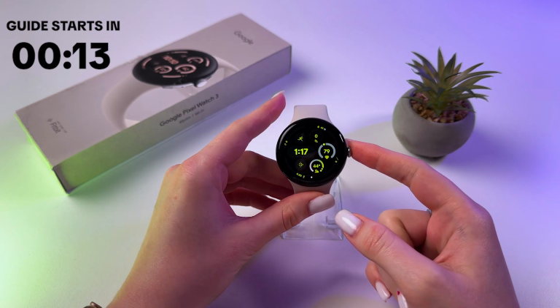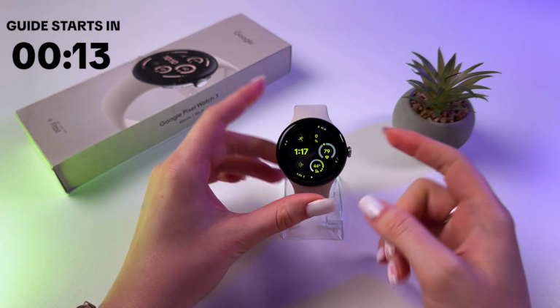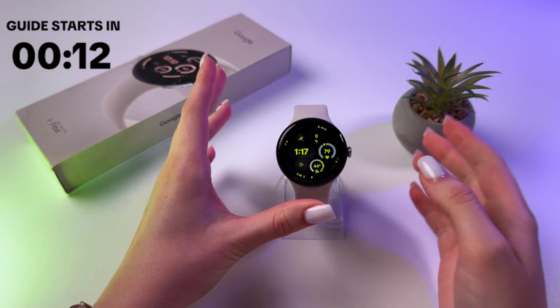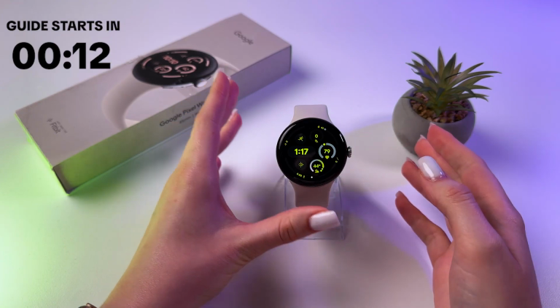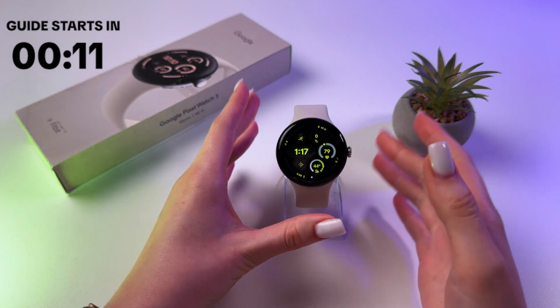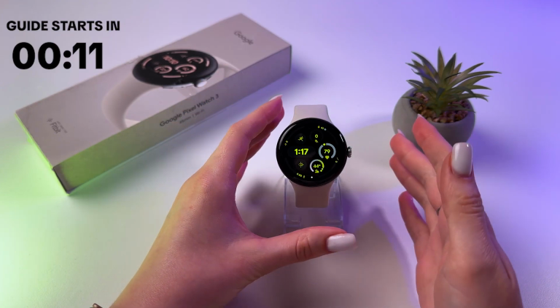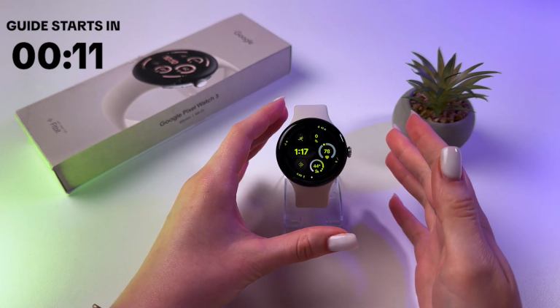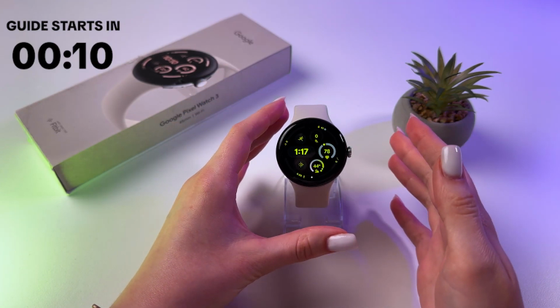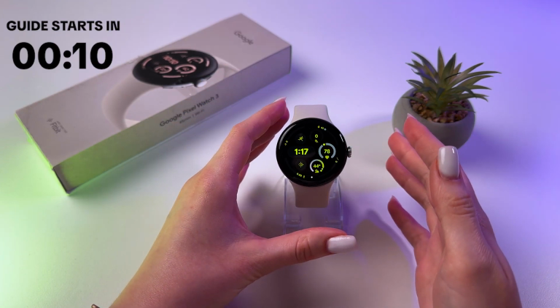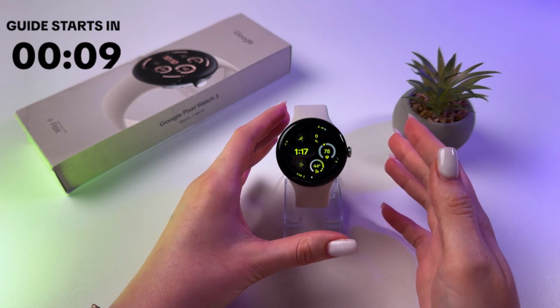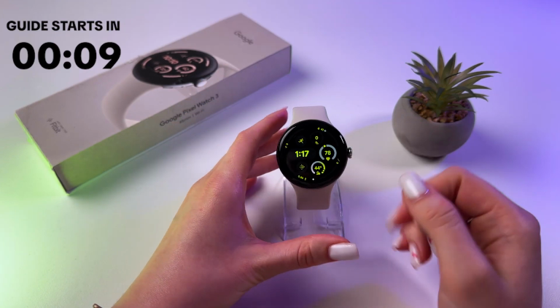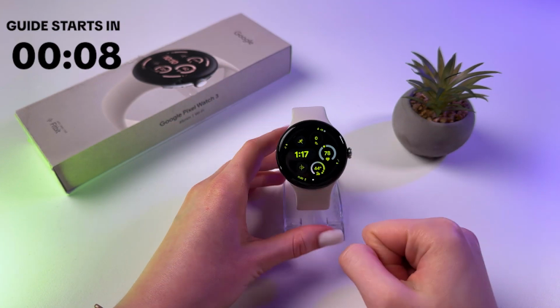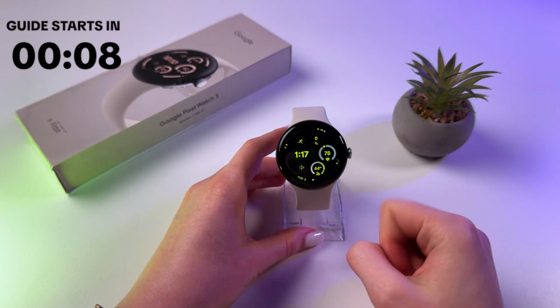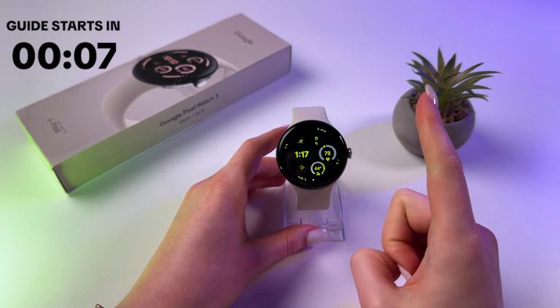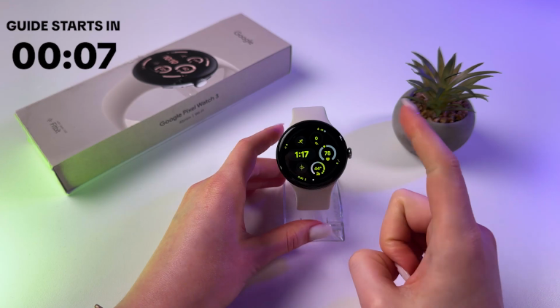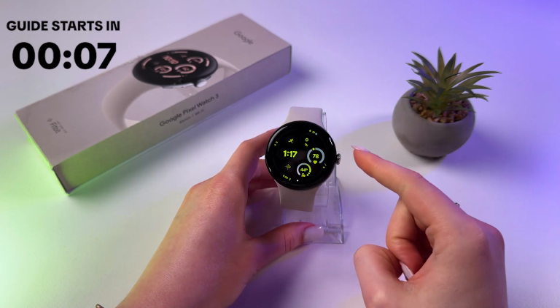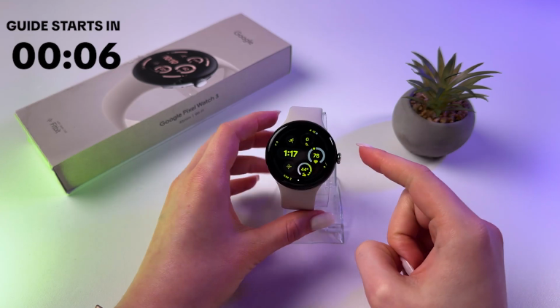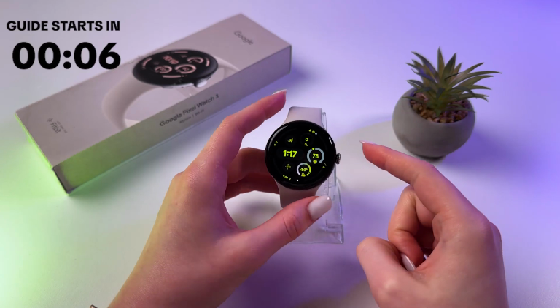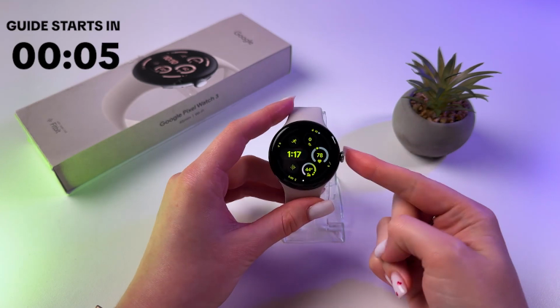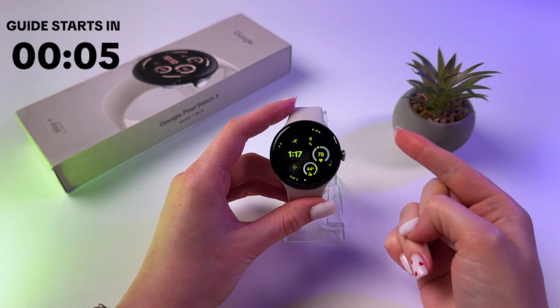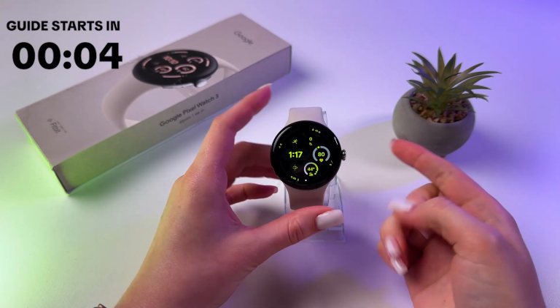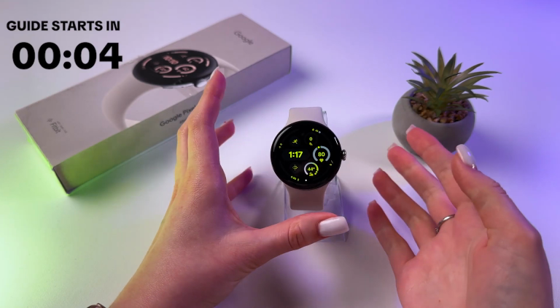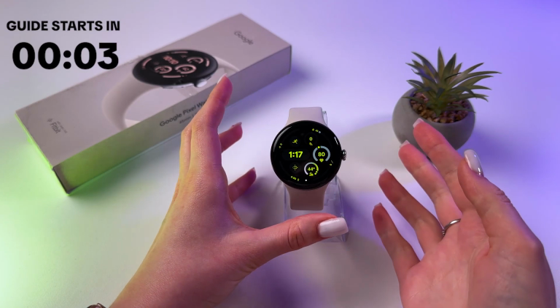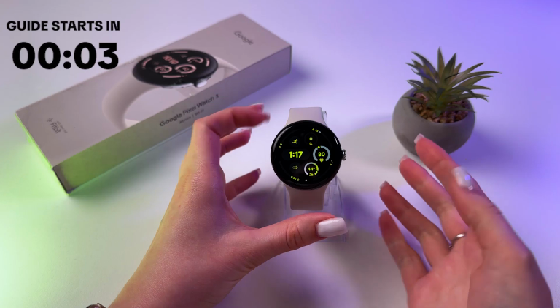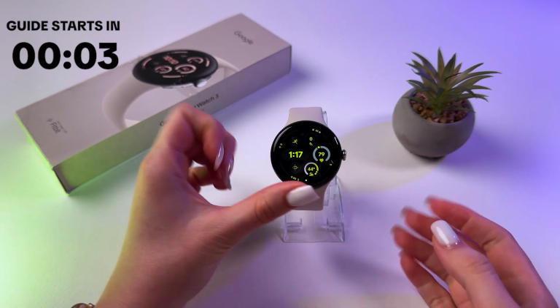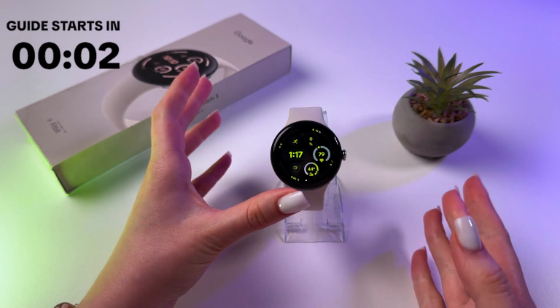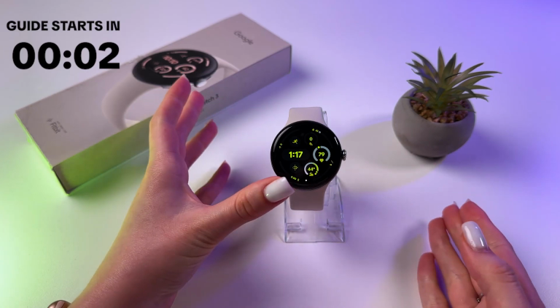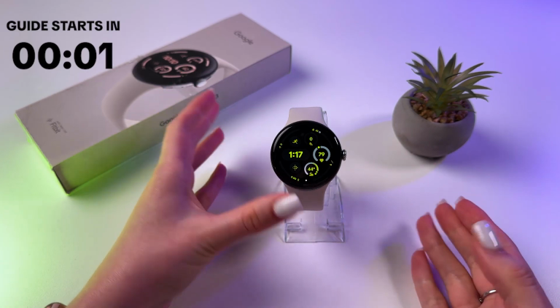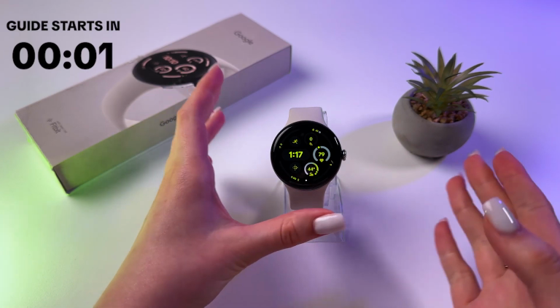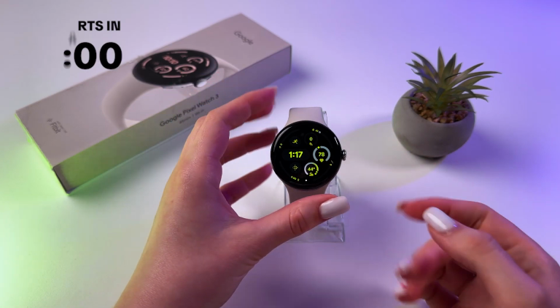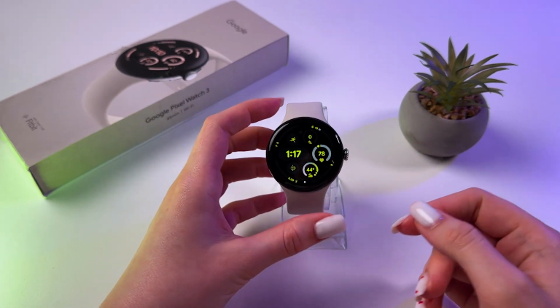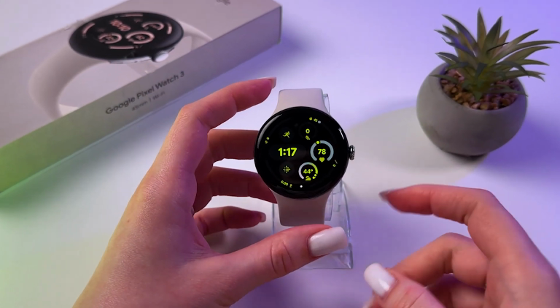We are going to factory reset the watch using recovery mode, because we cannot go into settings — we need to enter a password and we forgot it.